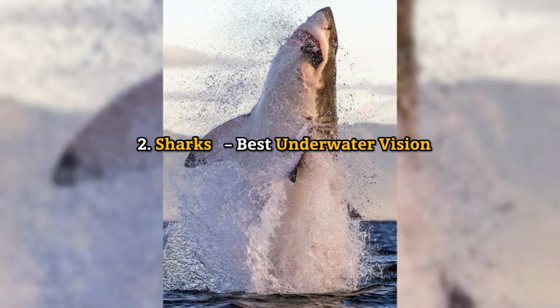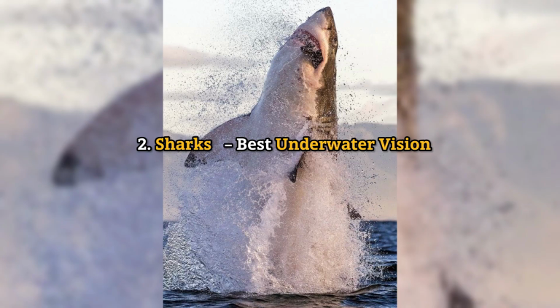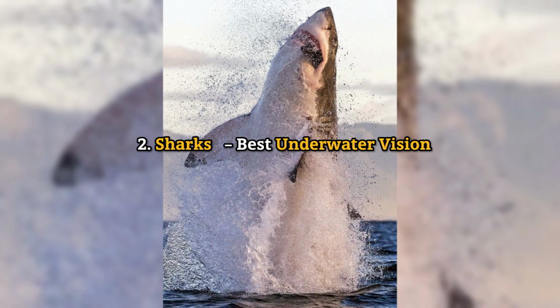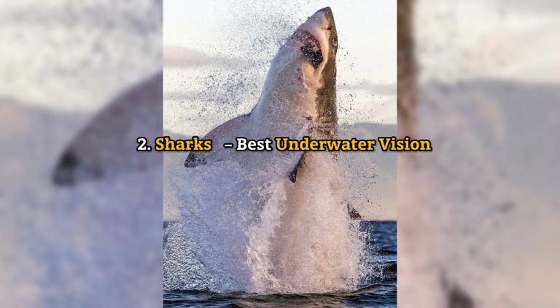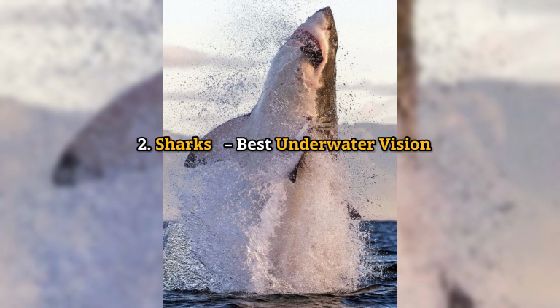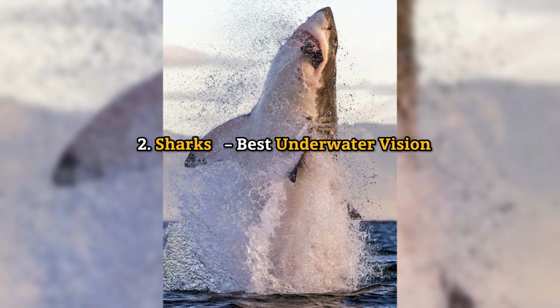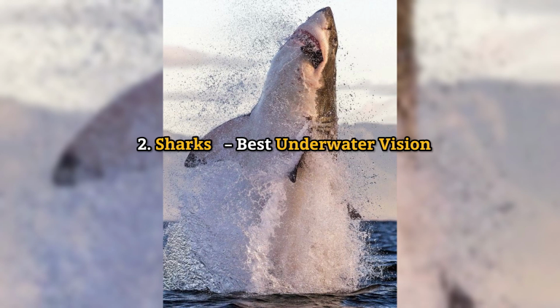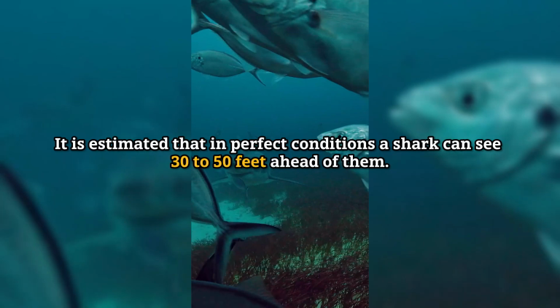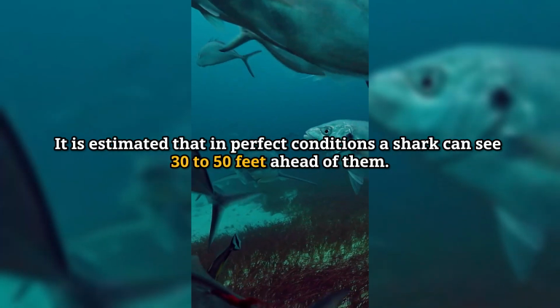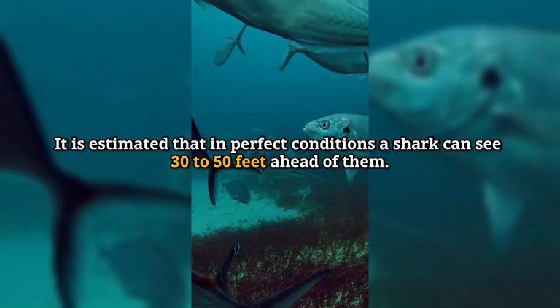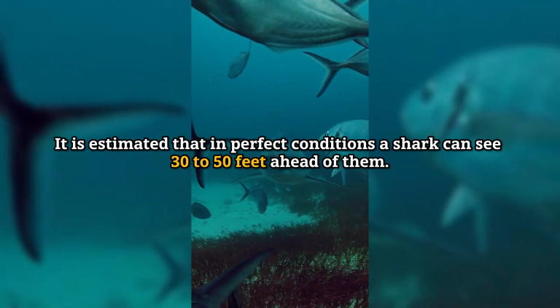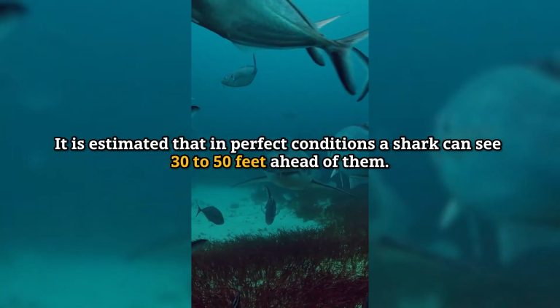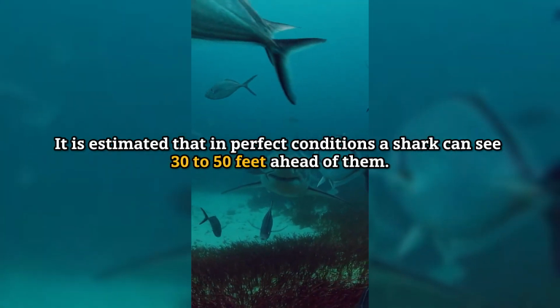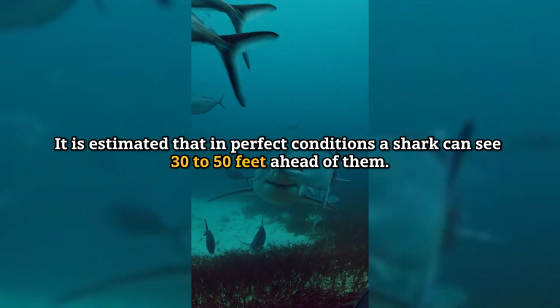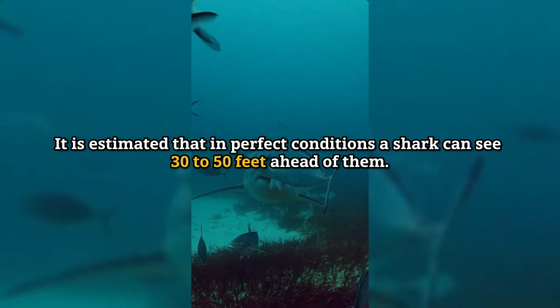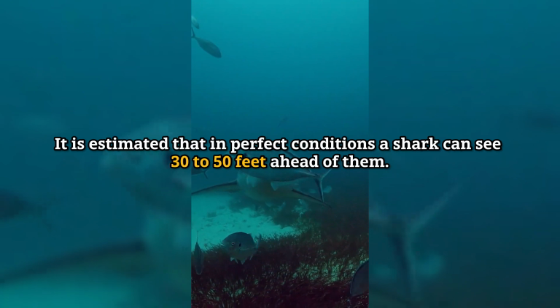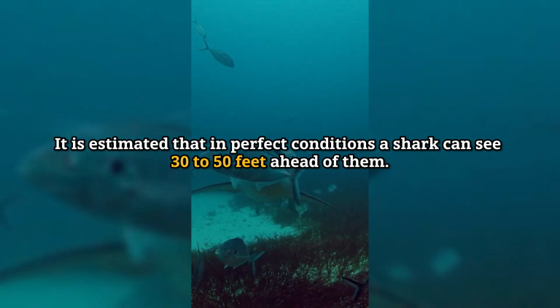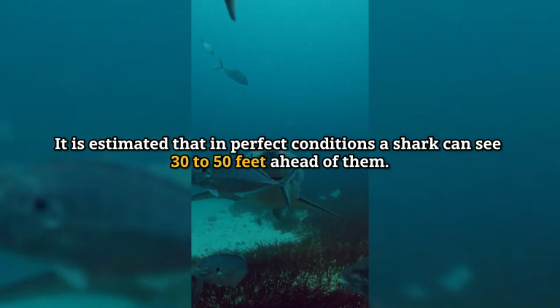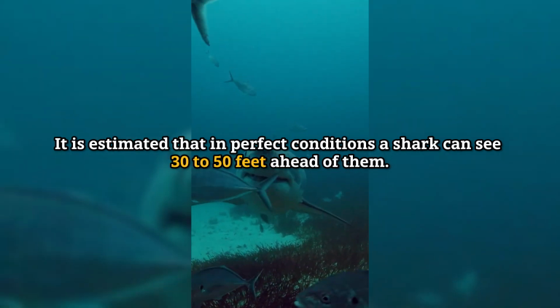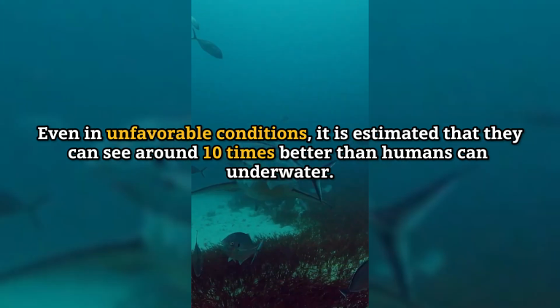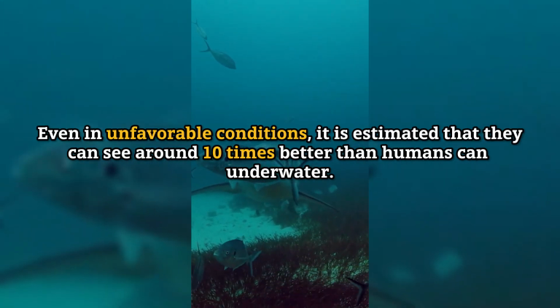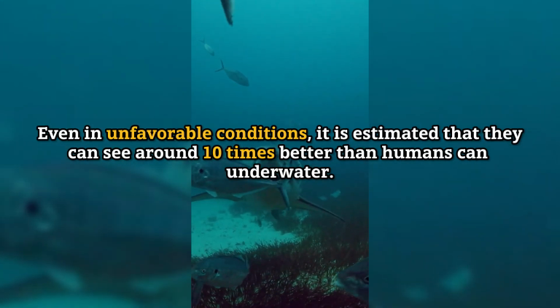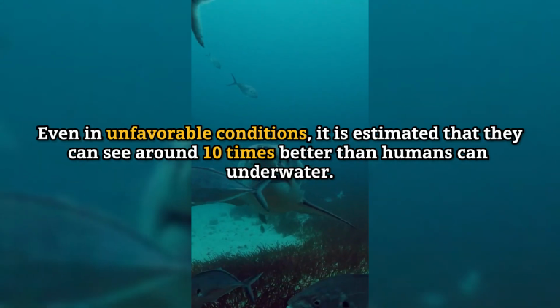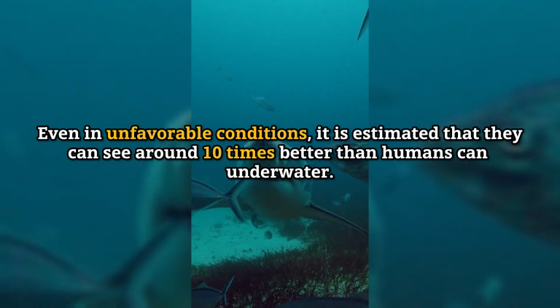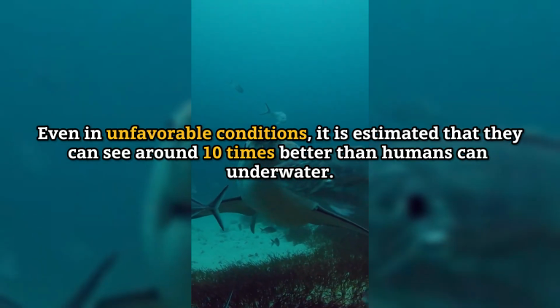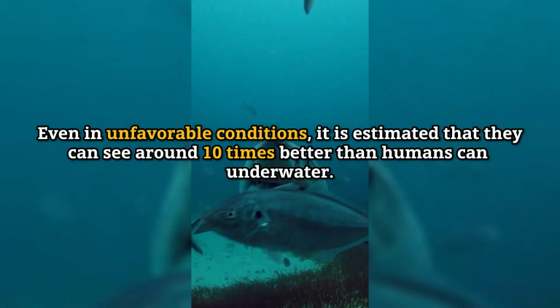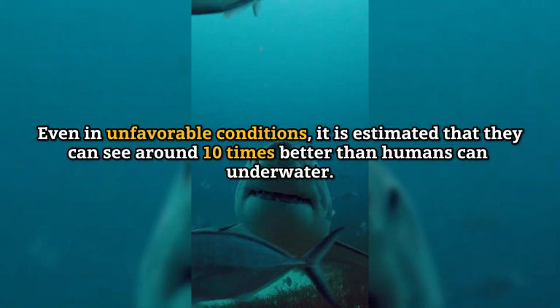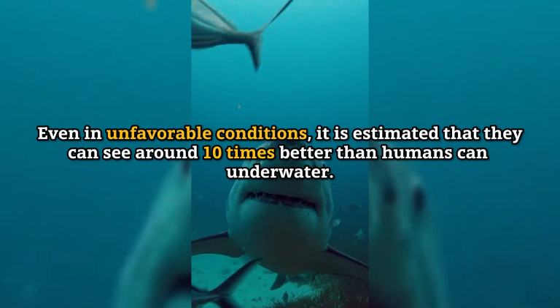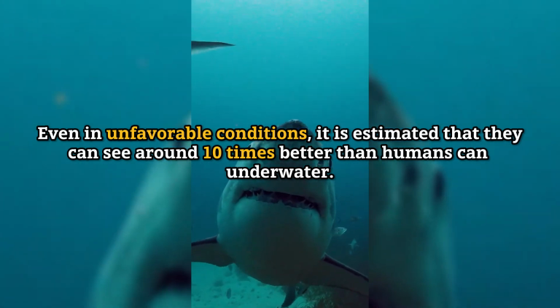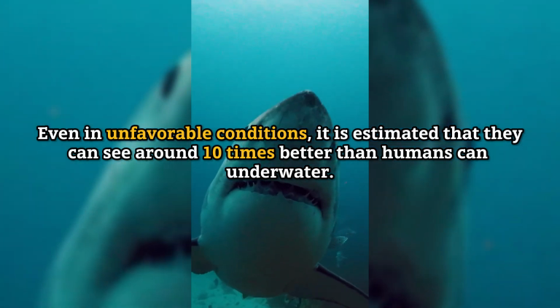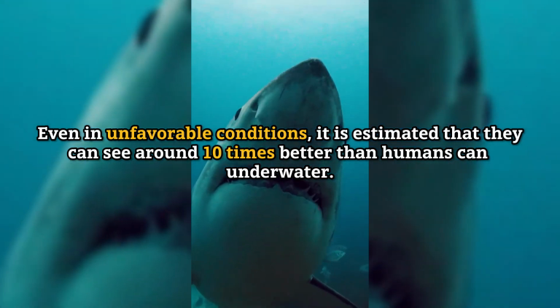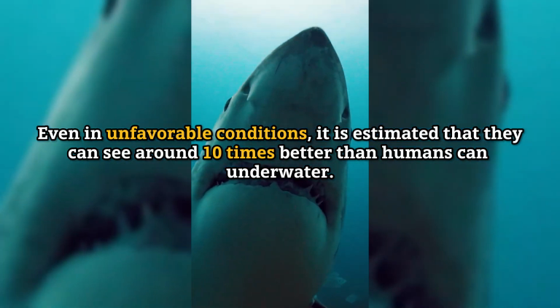Number 2: Sharks — best underwater vision. It is estimated that in perfect conditions a shark can see 30 to 50 feet ahead of them. Even in unfavorable conditions, it is estimated that they can see around 10 times better than humans can underwater.